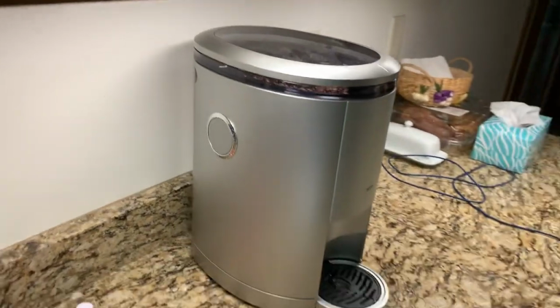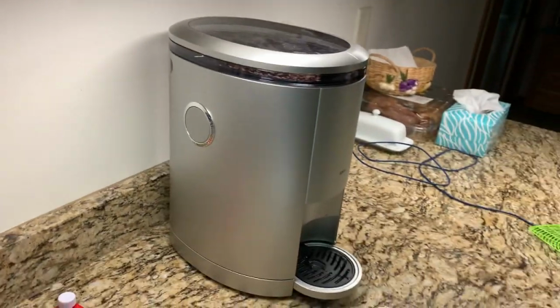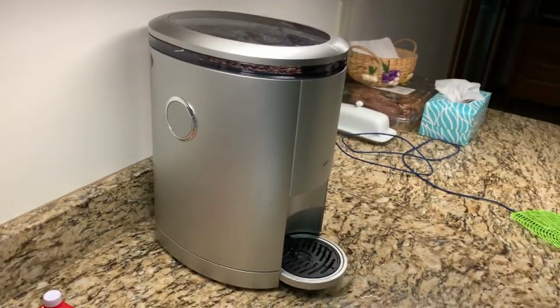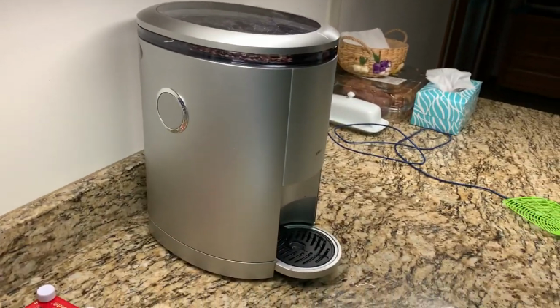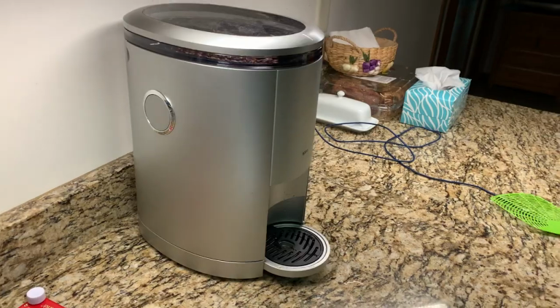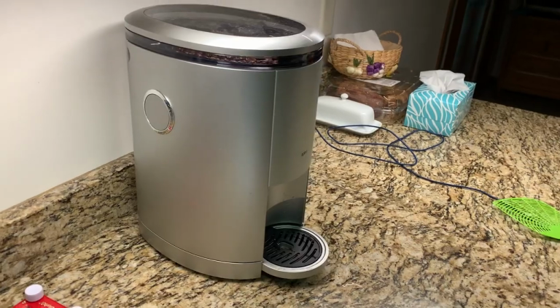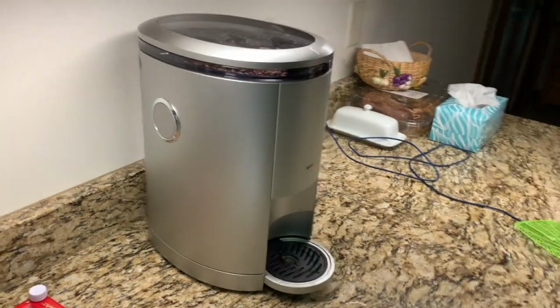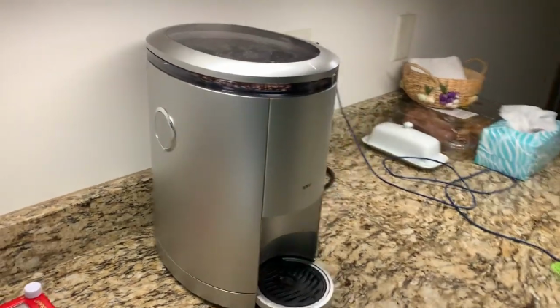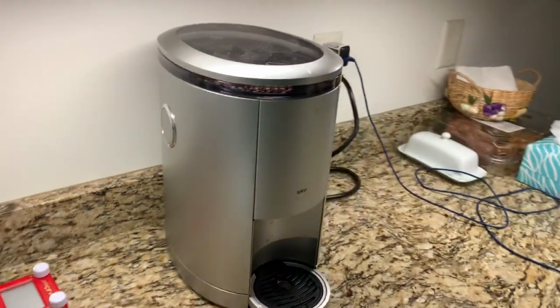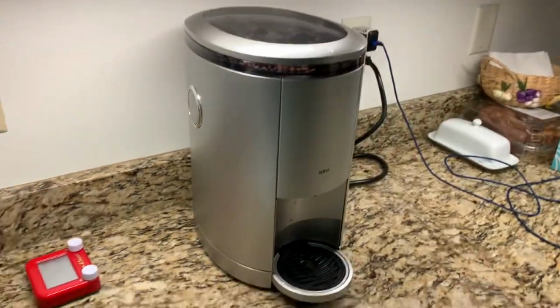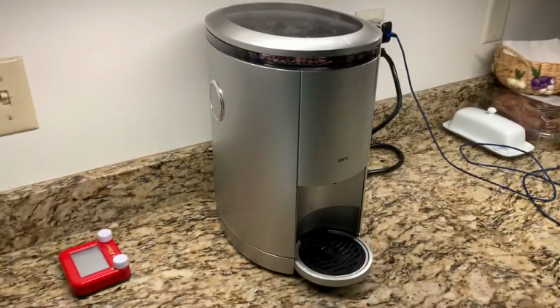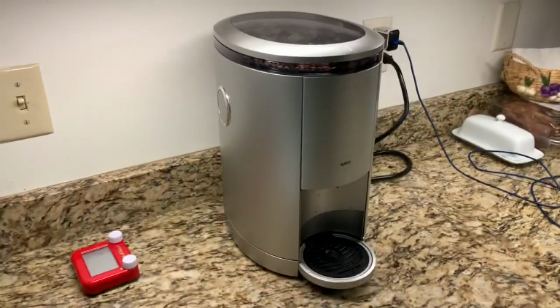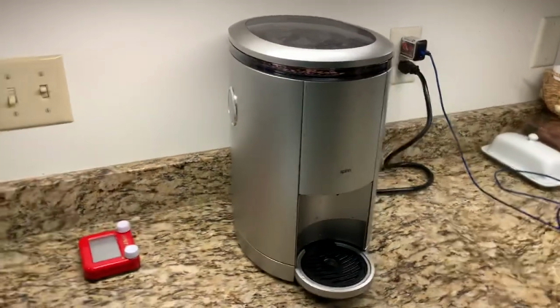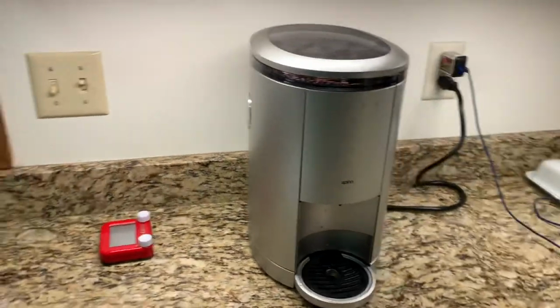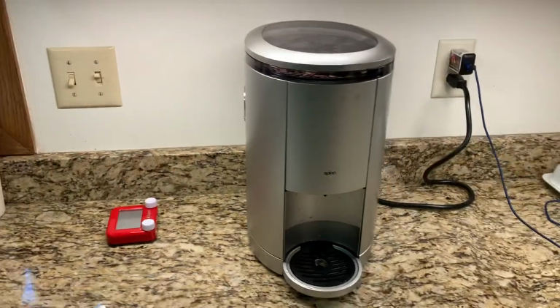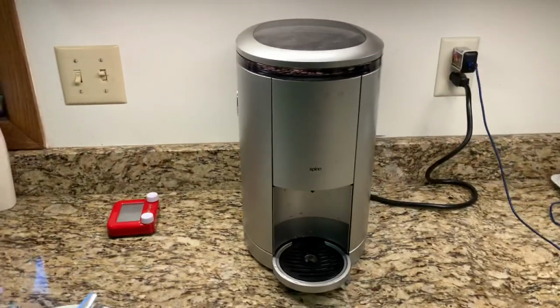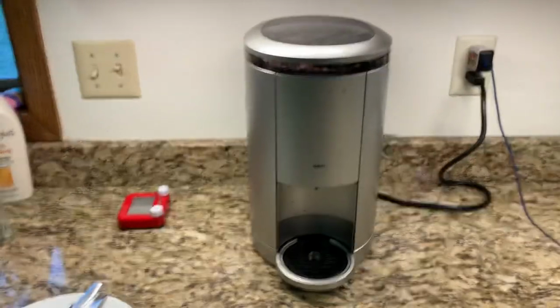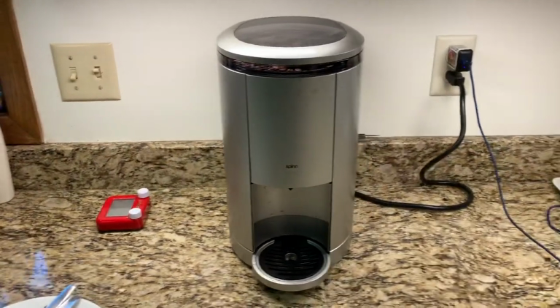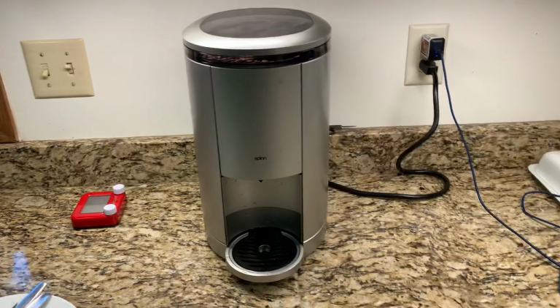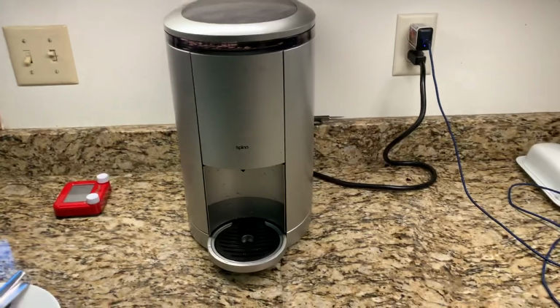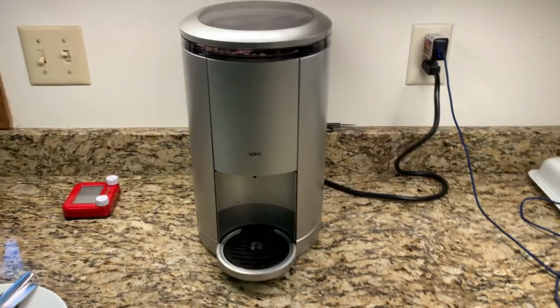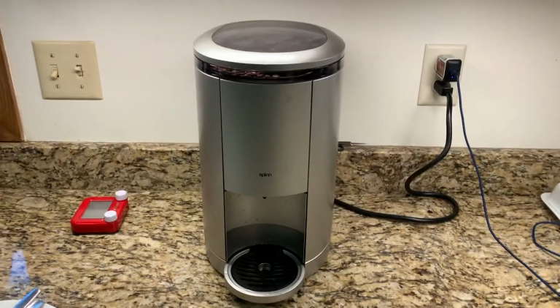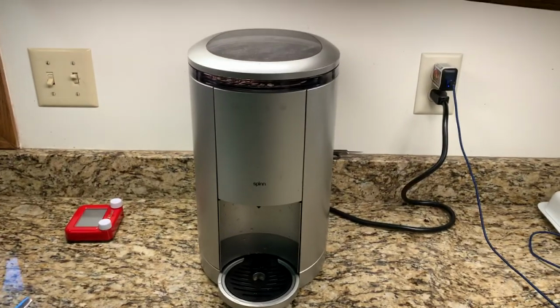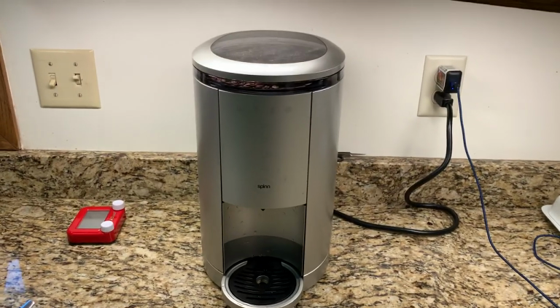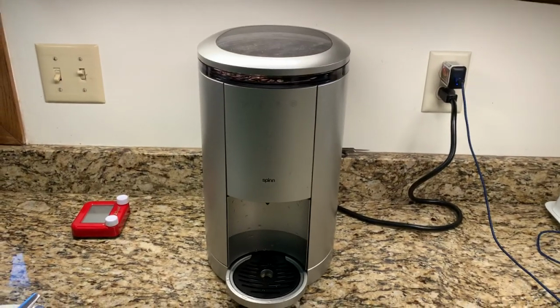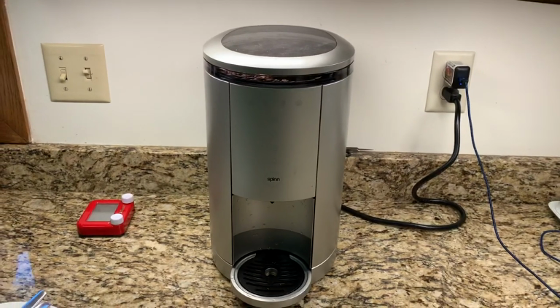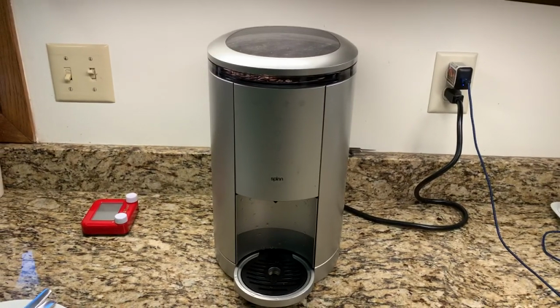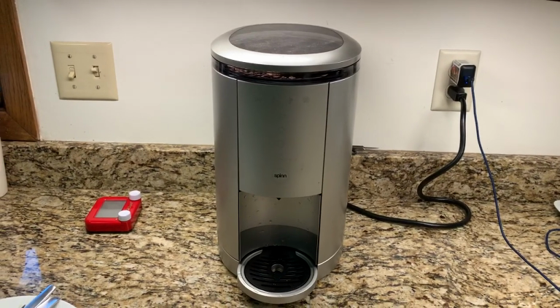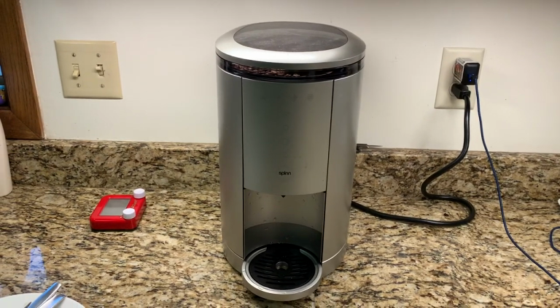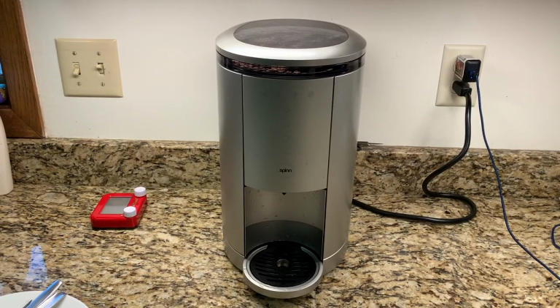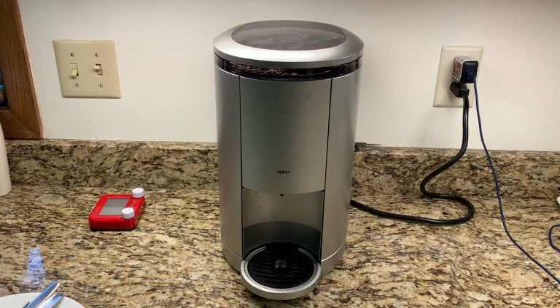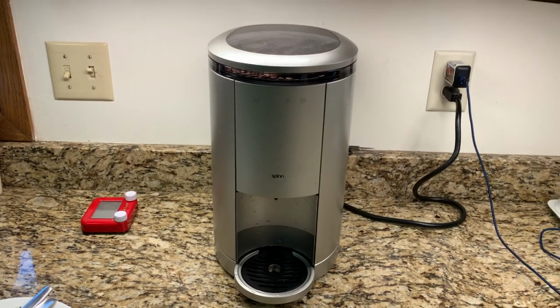So I like it. Is it amazing? I'm not sure. Is it better than some super automatic espresso machine out there? Well, the fact that I got it for $400, I think it probably is.